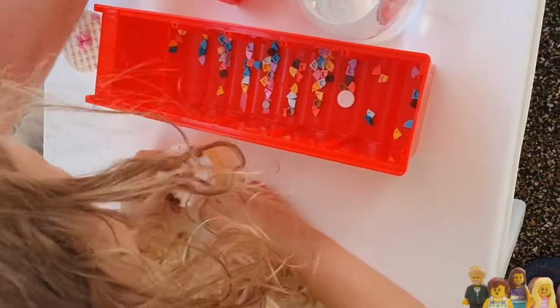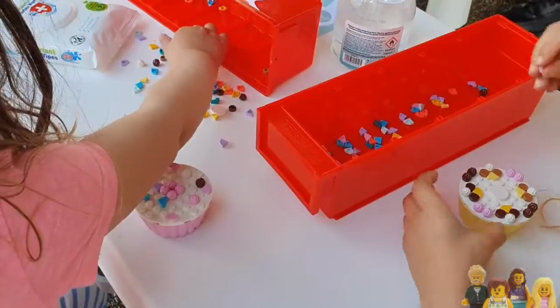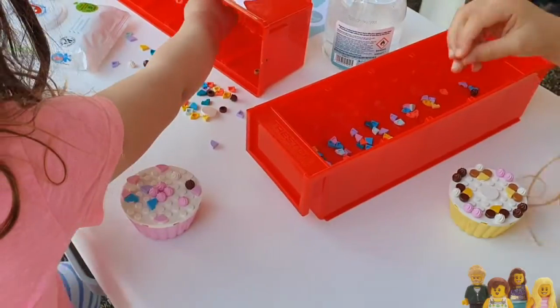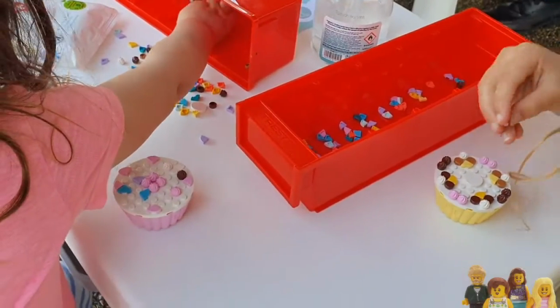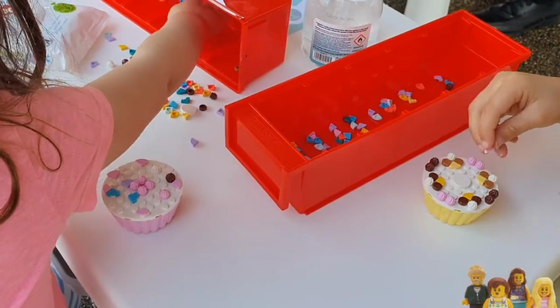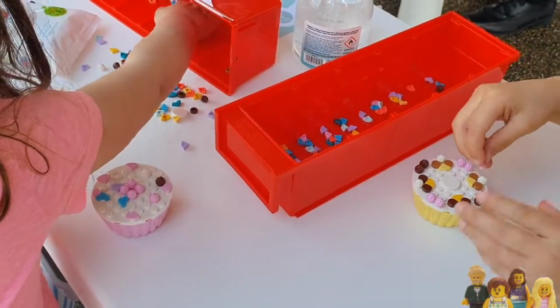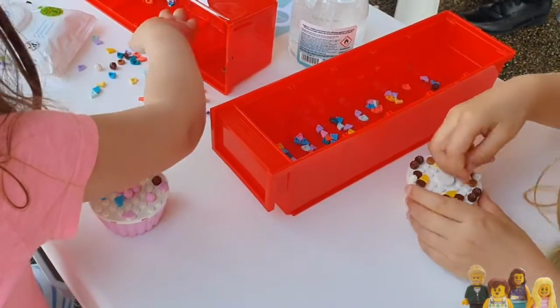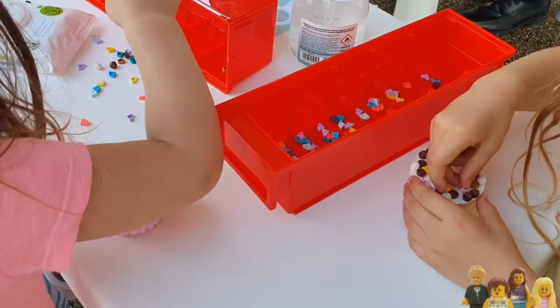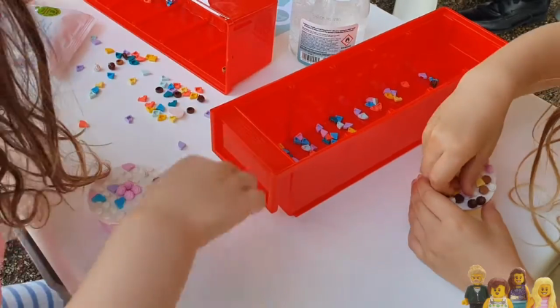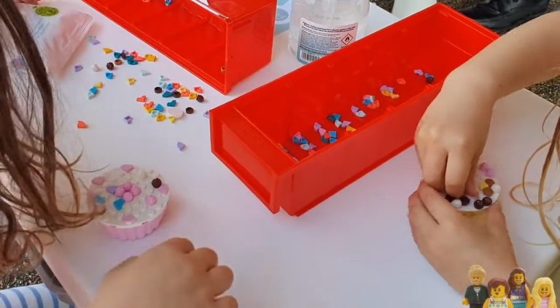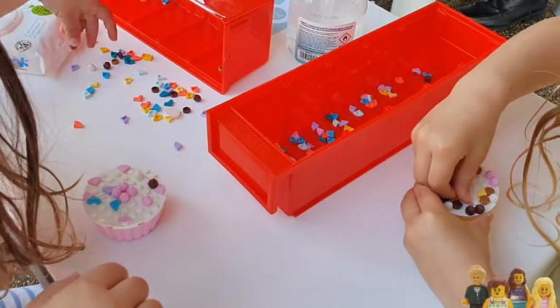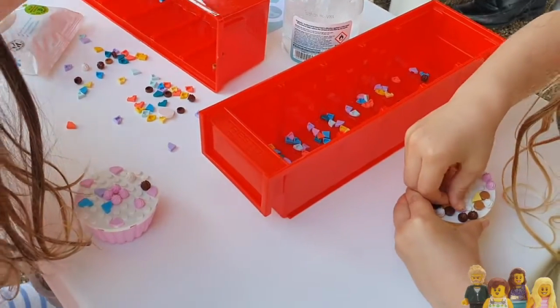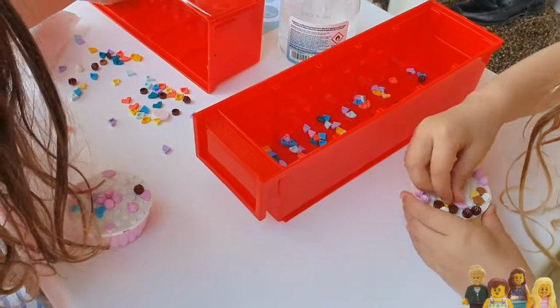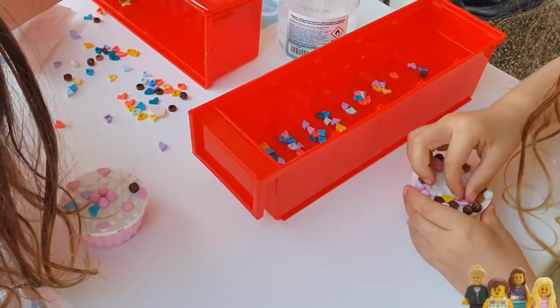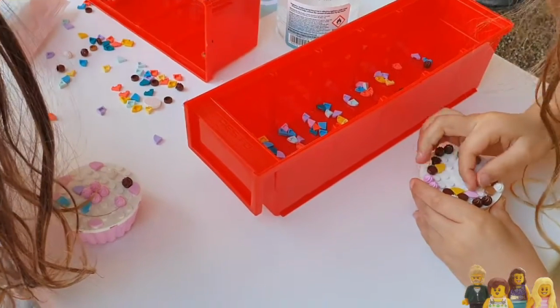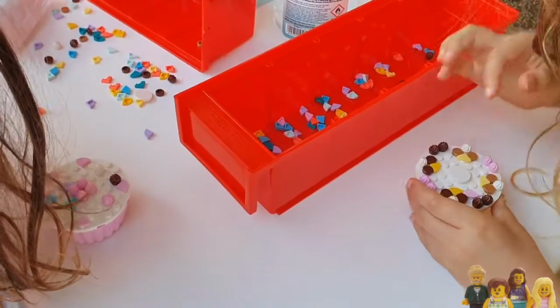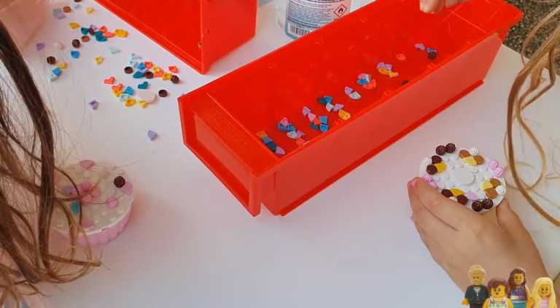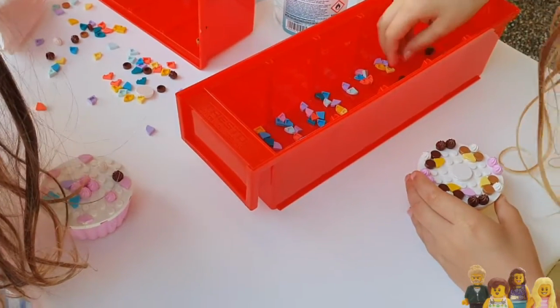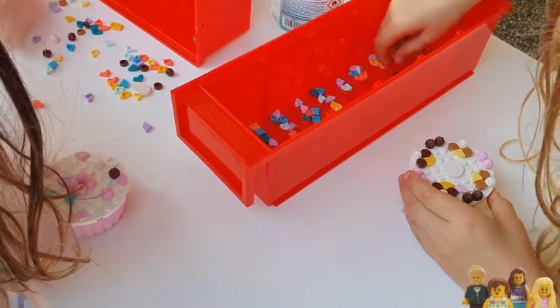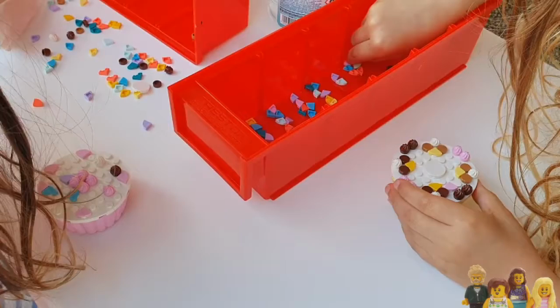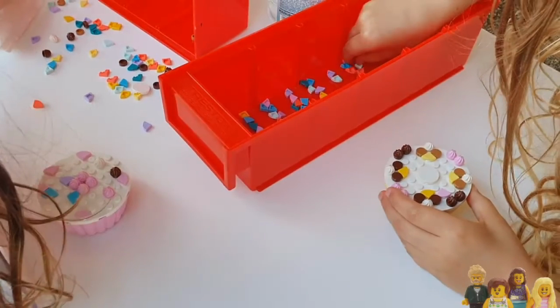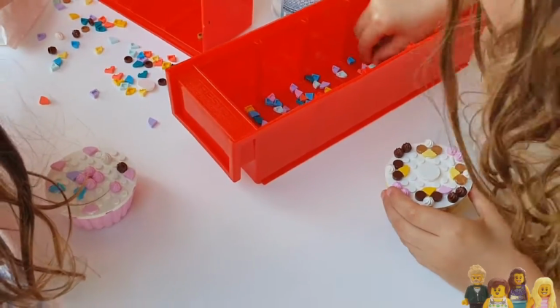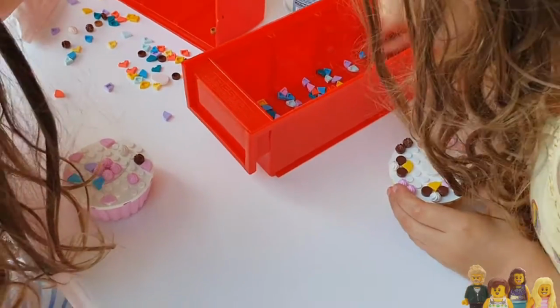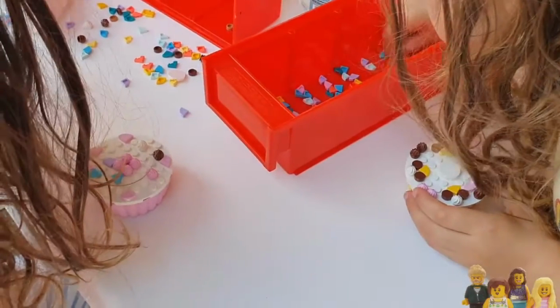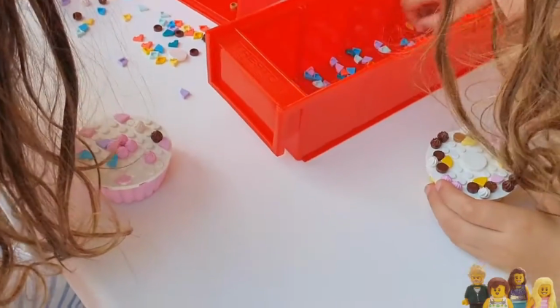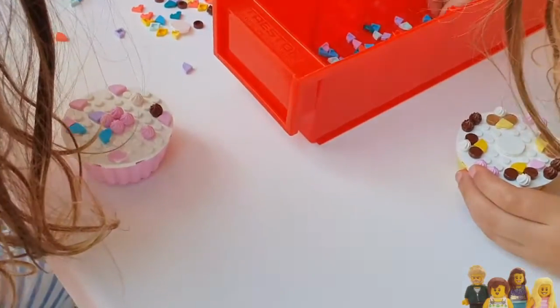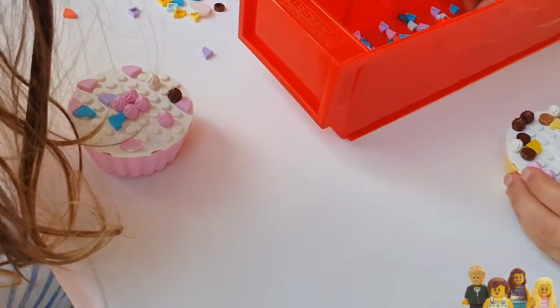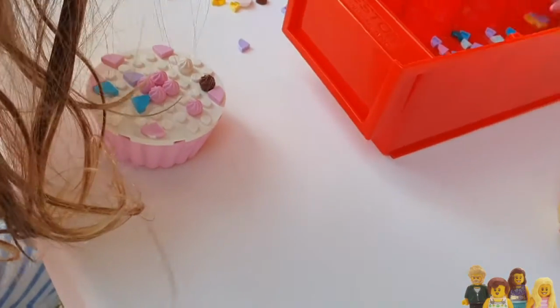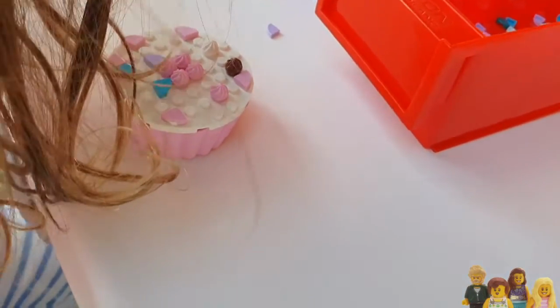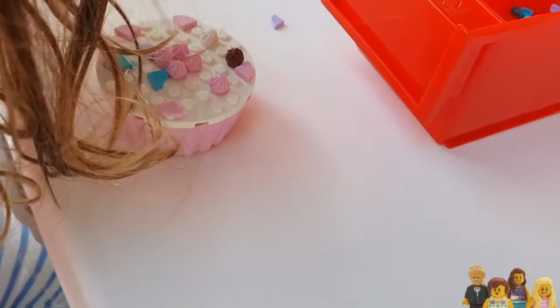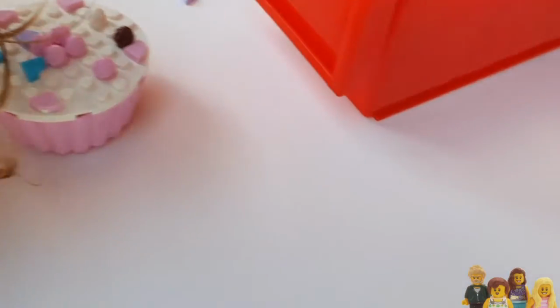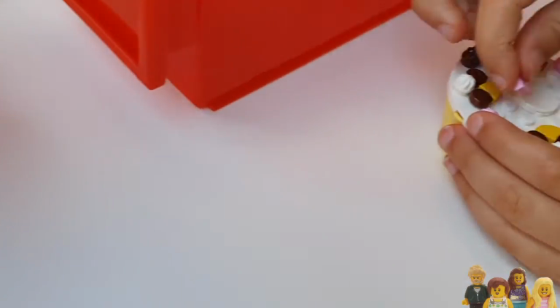My five-year-old already has this cupcake set at home so she enjoyed building another cupcake and took quite a lot of time making it just right. We did then have to leave the cupcakes on the cupcake wall — it's just about the experience and not about getting the free Lego as you go.